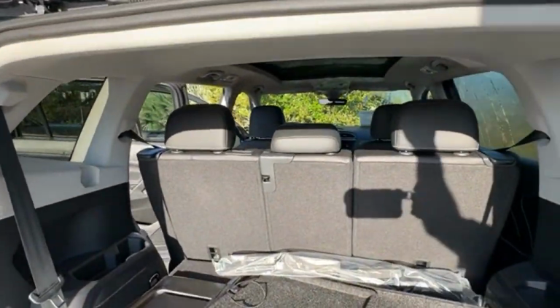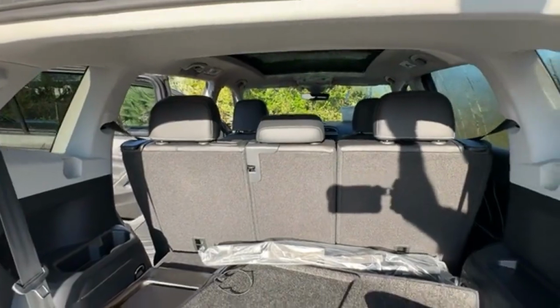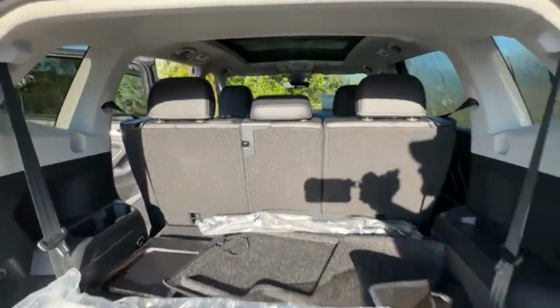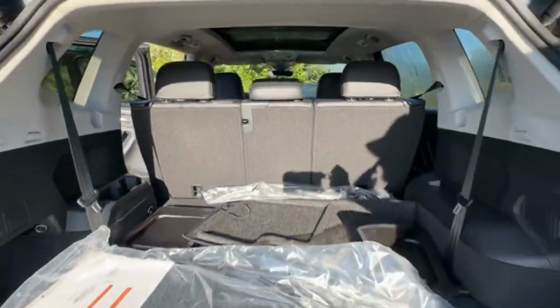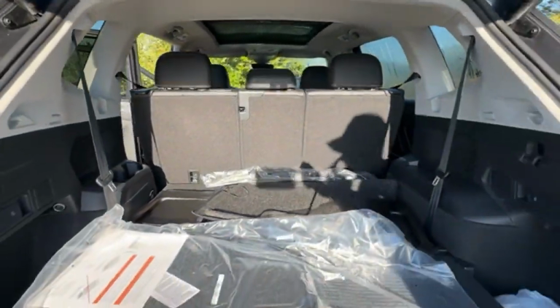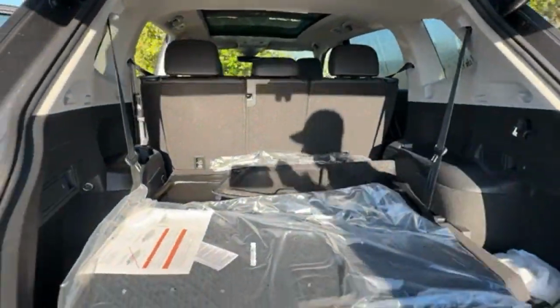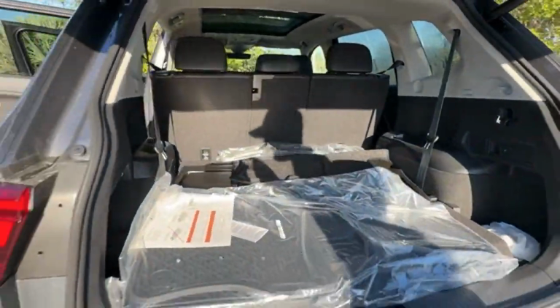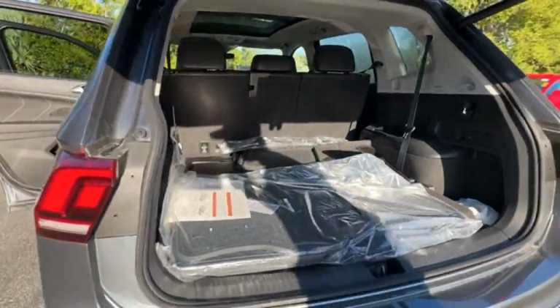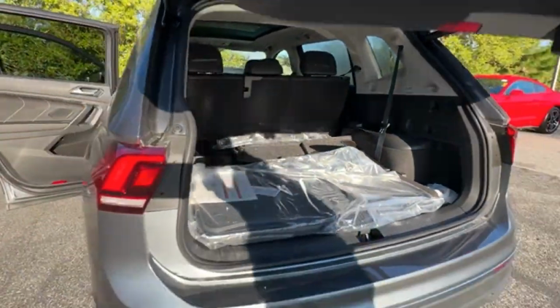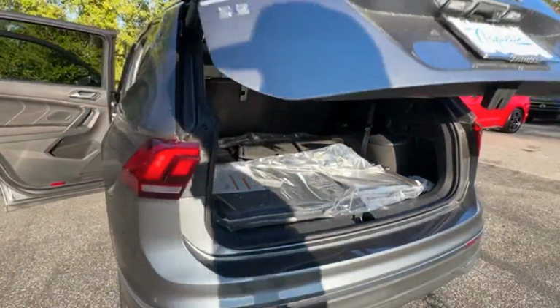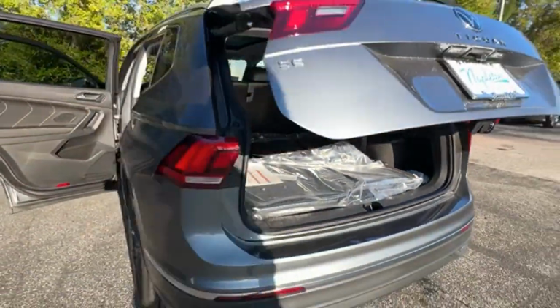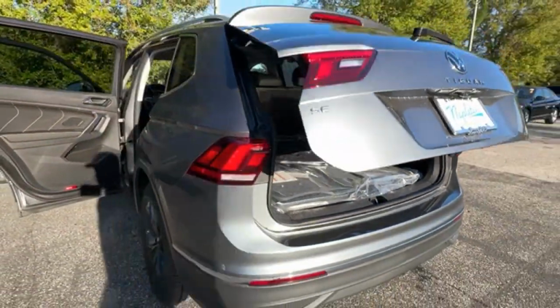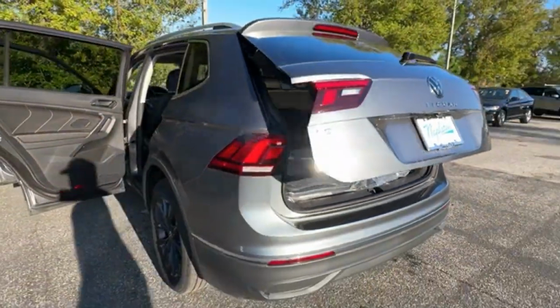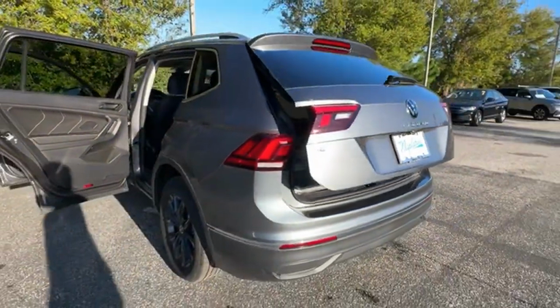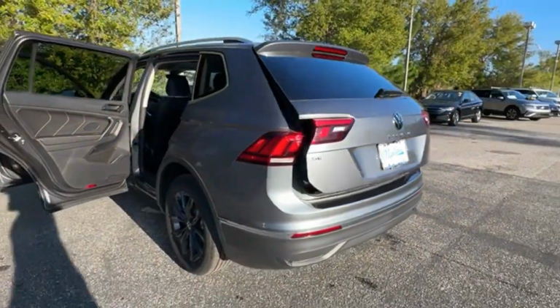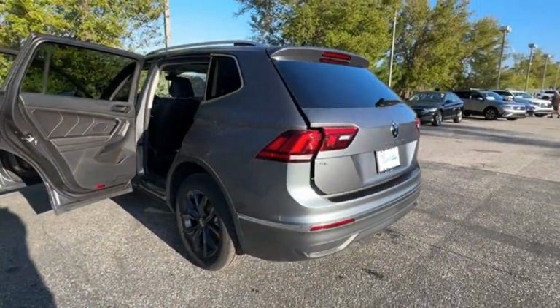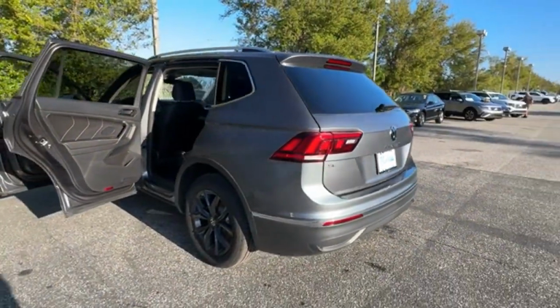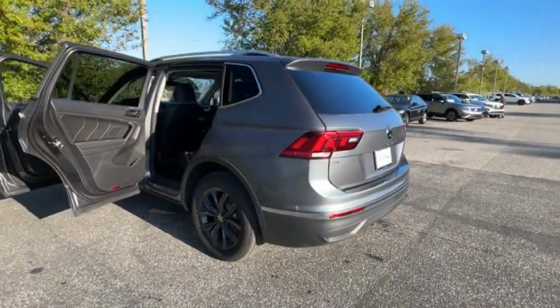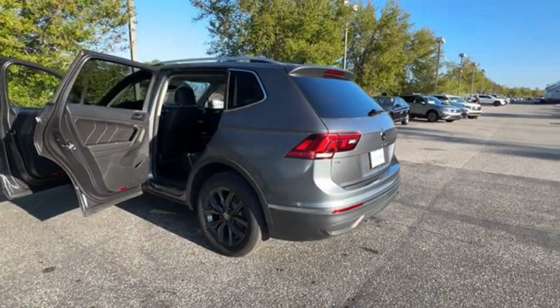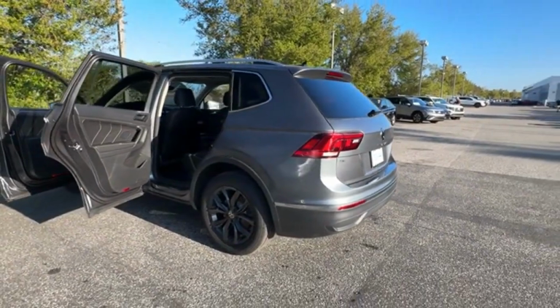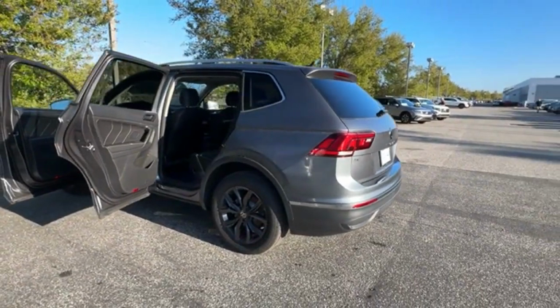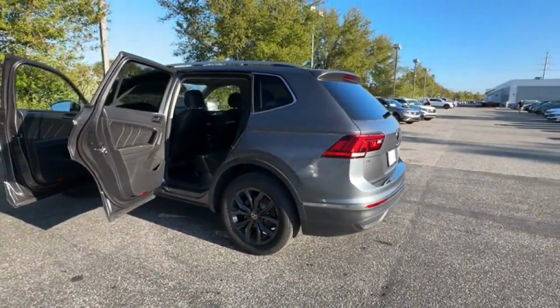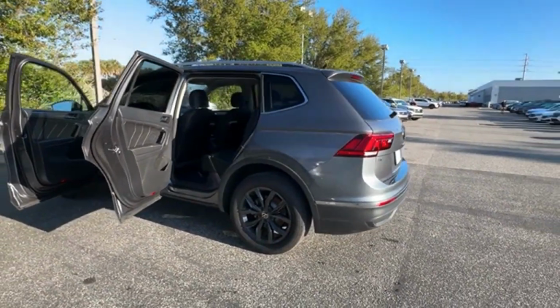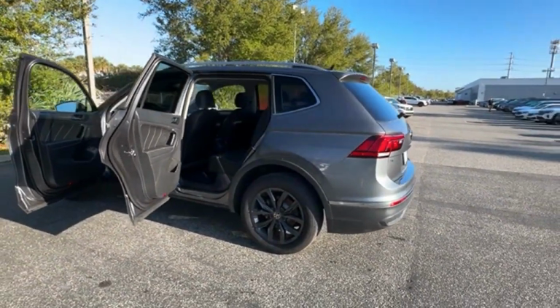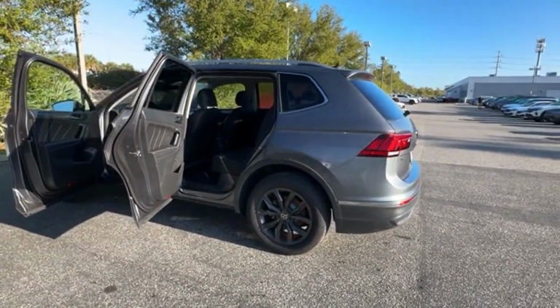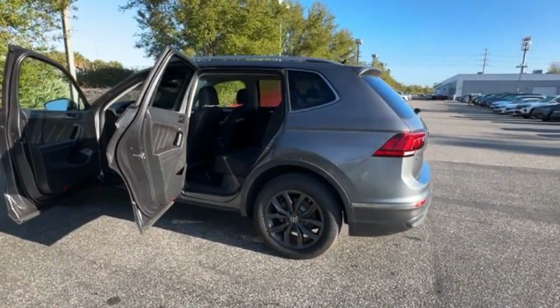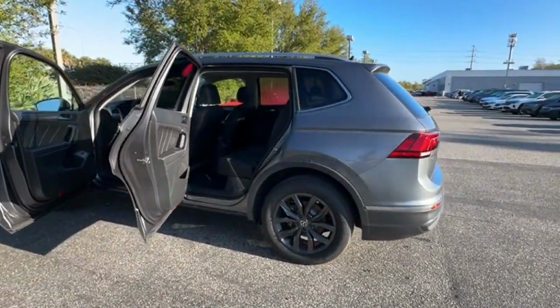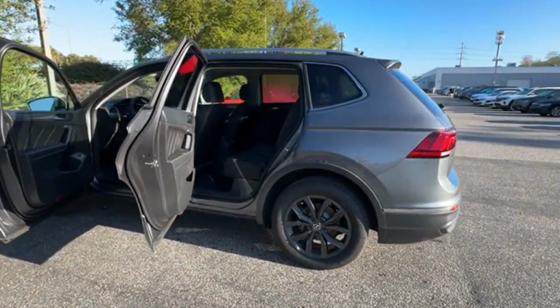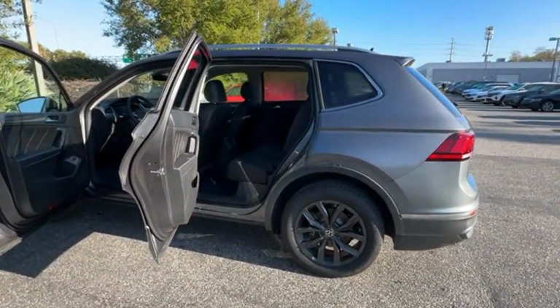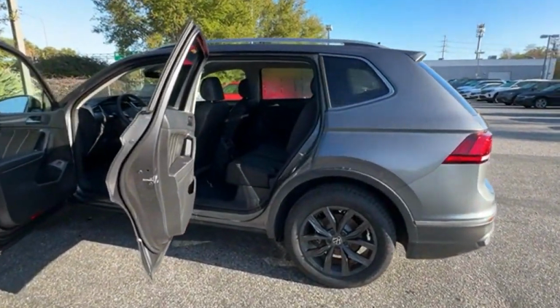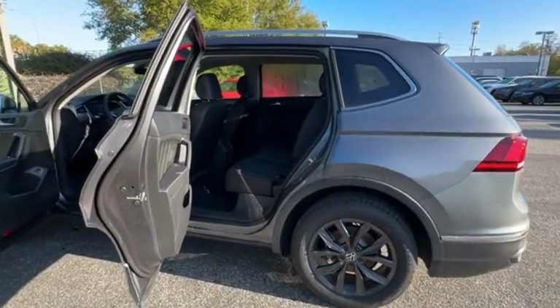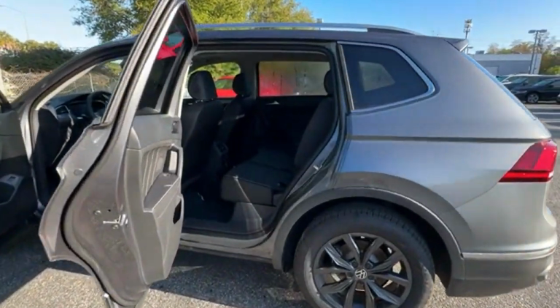Backup Camera, Tinted Windows, Rear Air Conditioning, Power Driver Seat, Pass-Through Rear Seat, Rain Sensing Wipers, and Bluetooth.